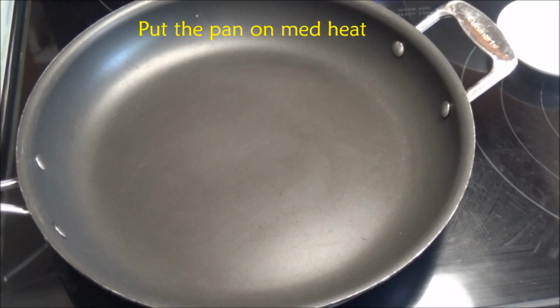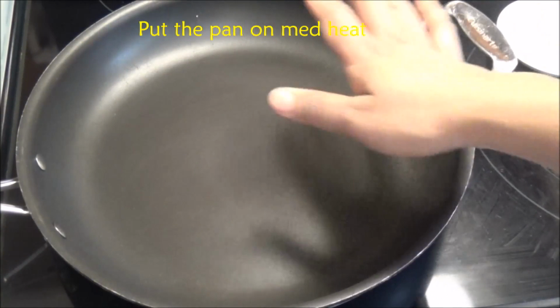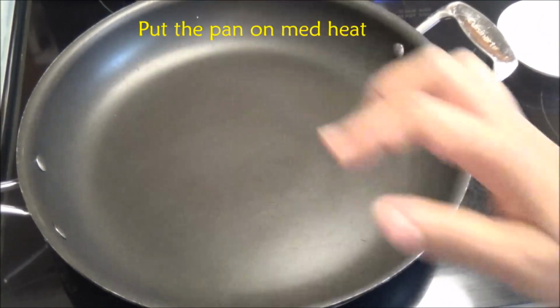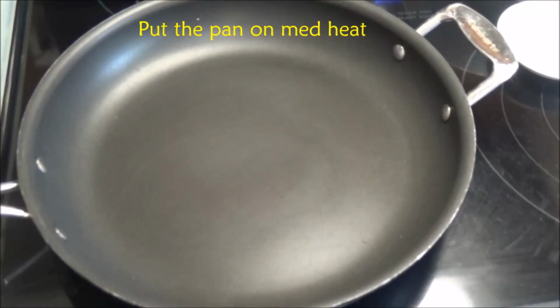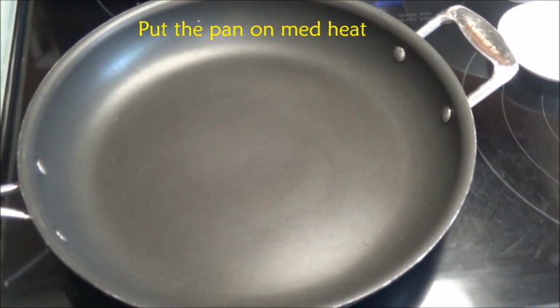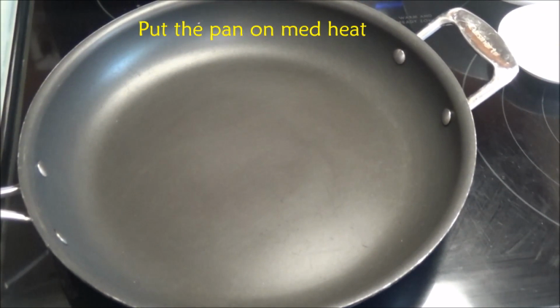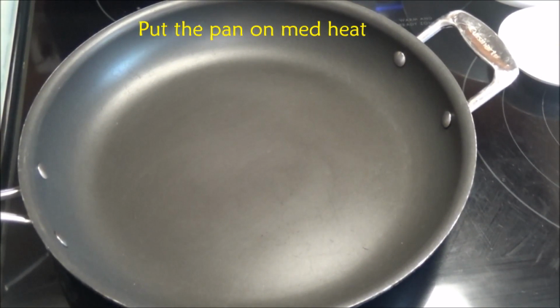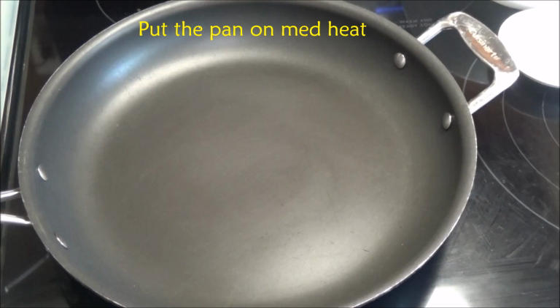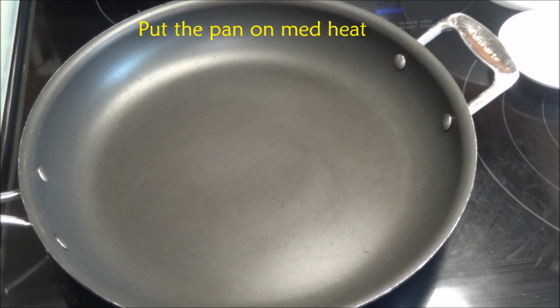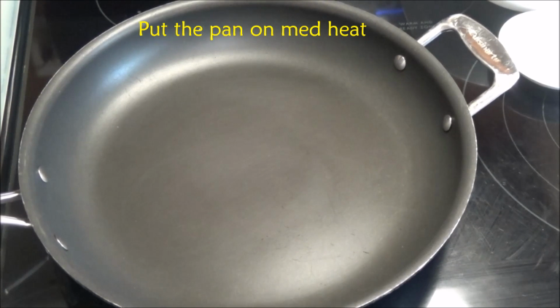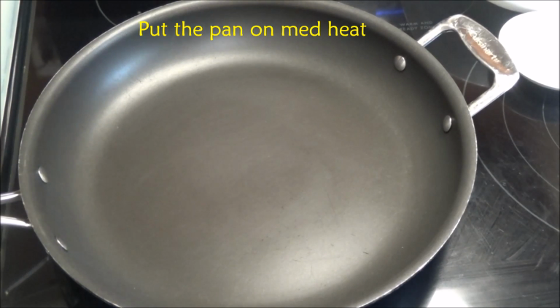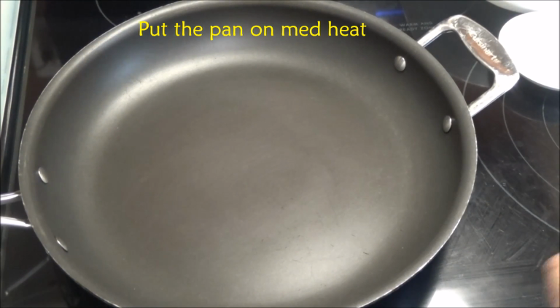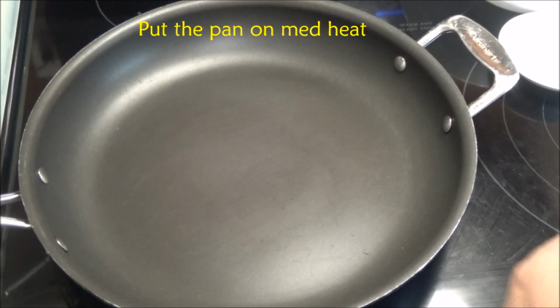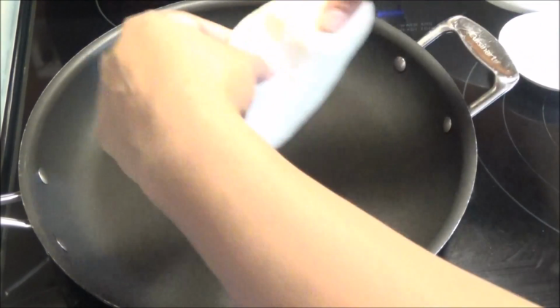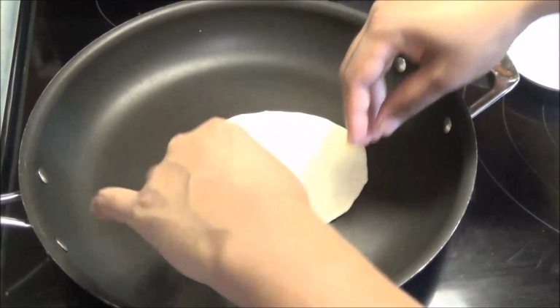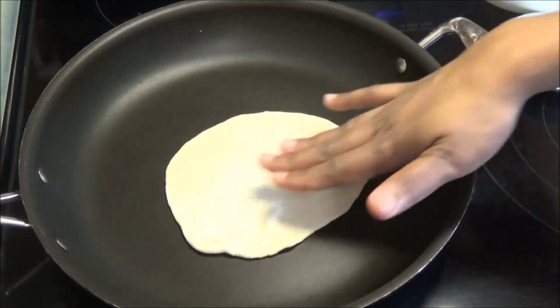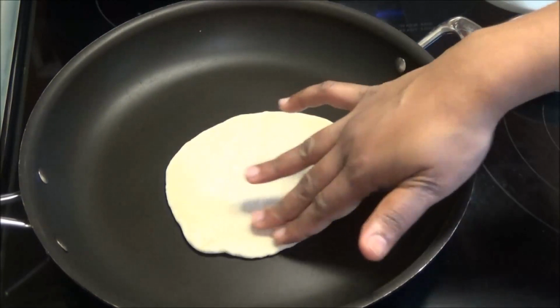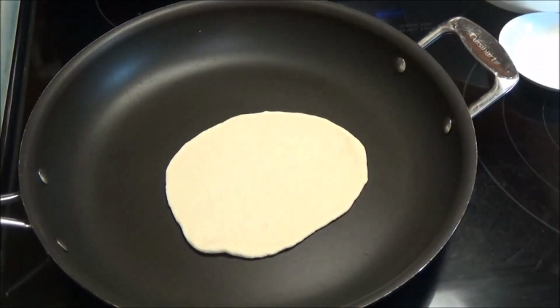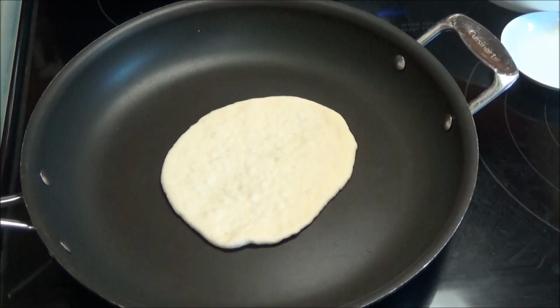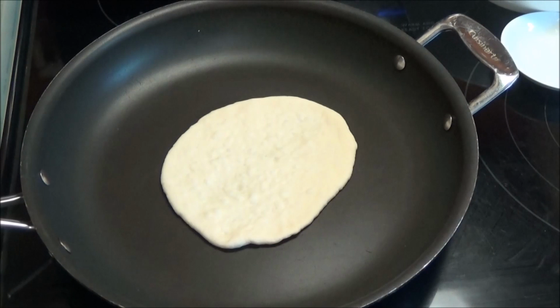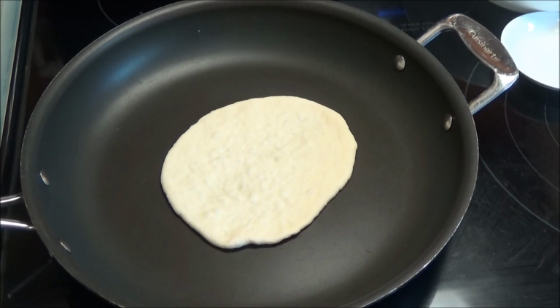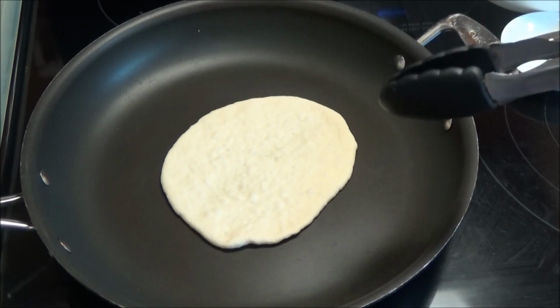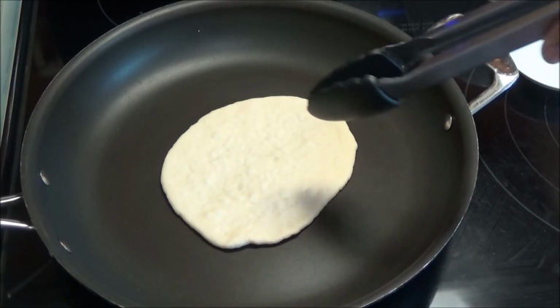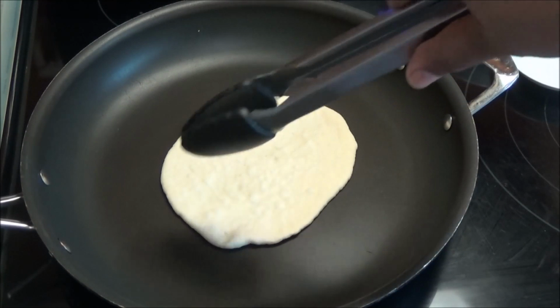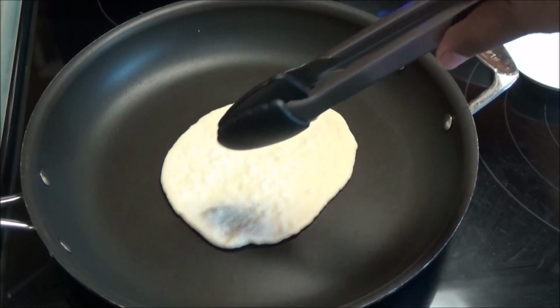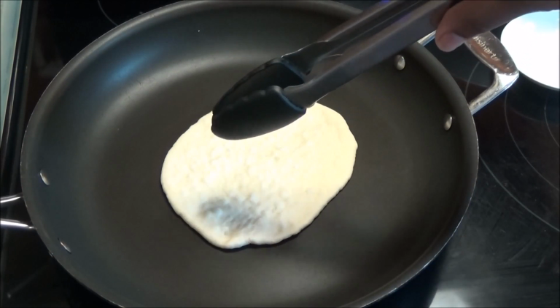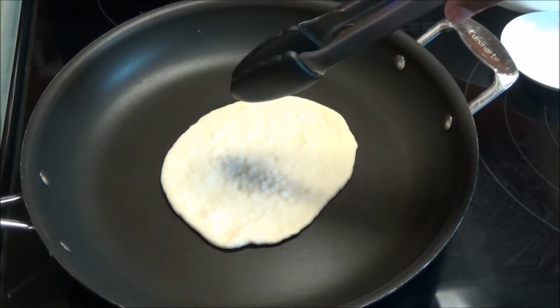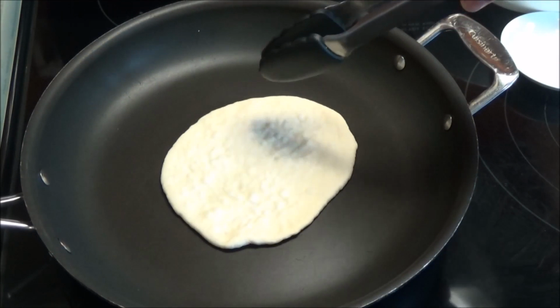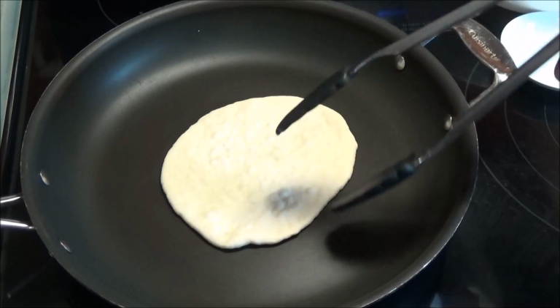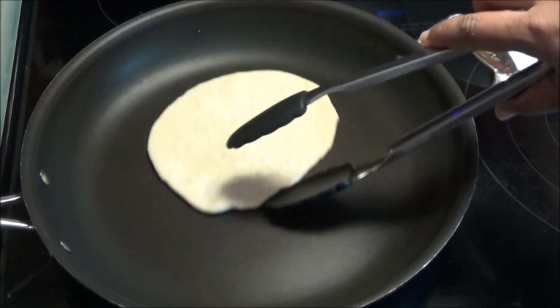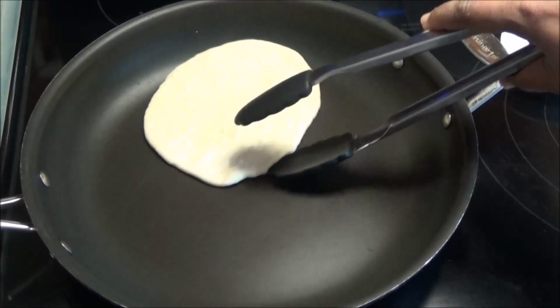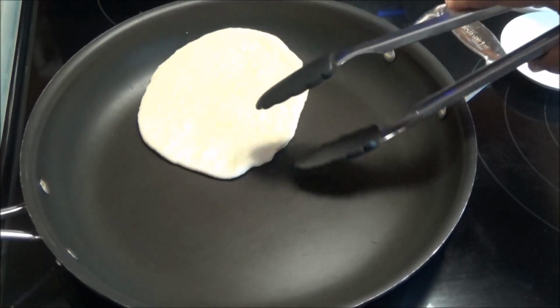The frying pan is nice and warm now. We're going to move ahead and cook our naan. Once you see the bubbles starting to form, you're going to flip this over.